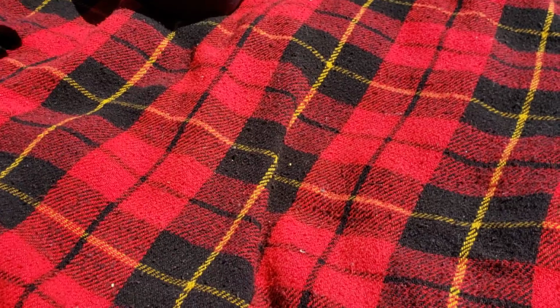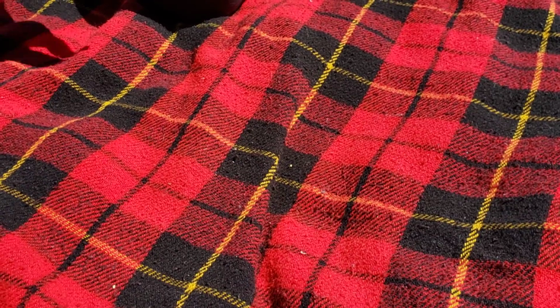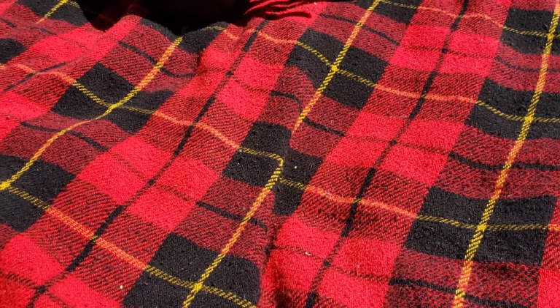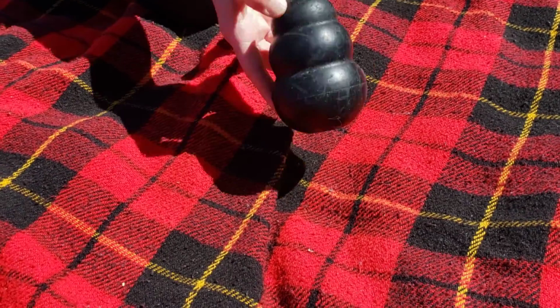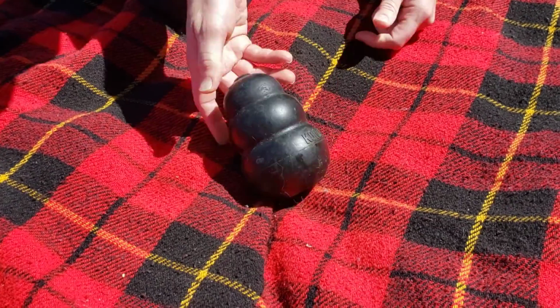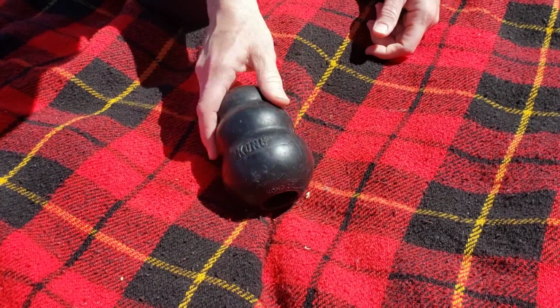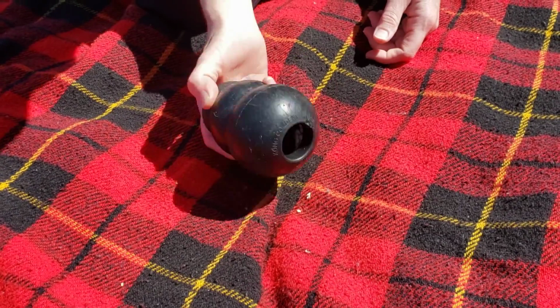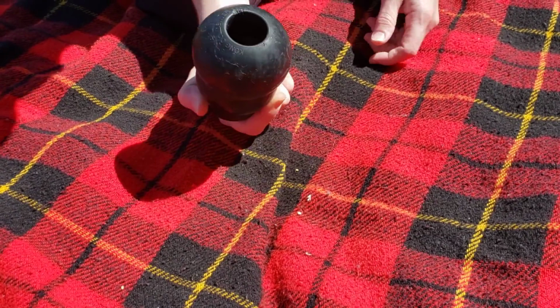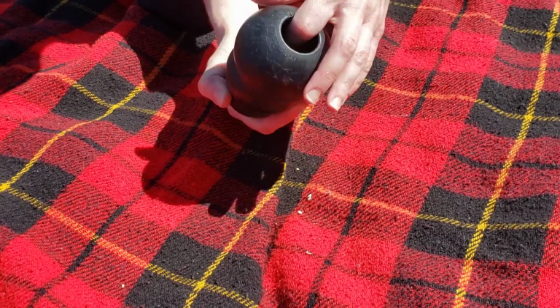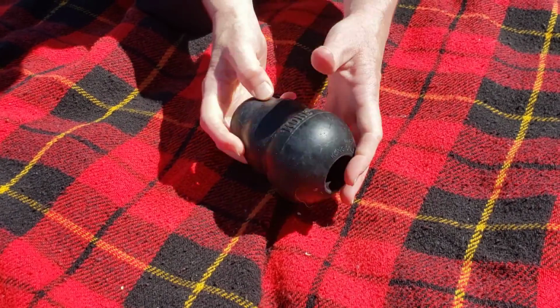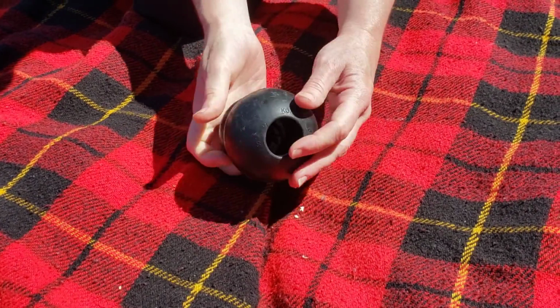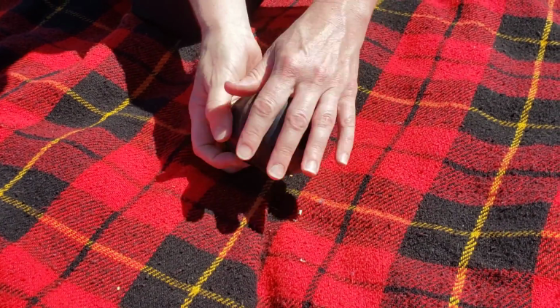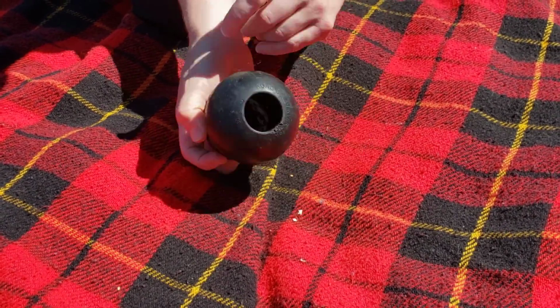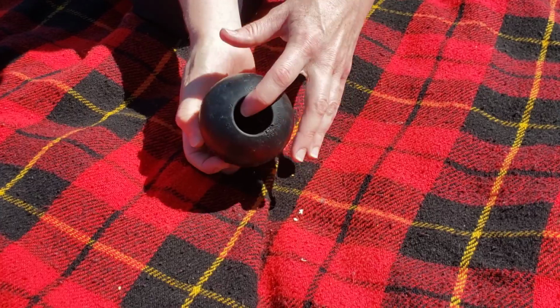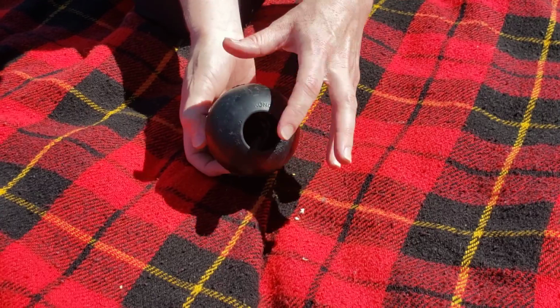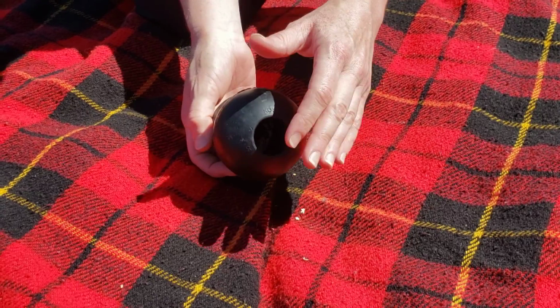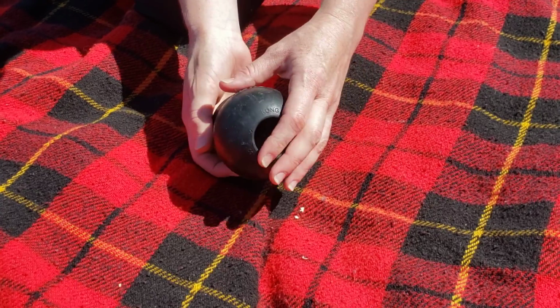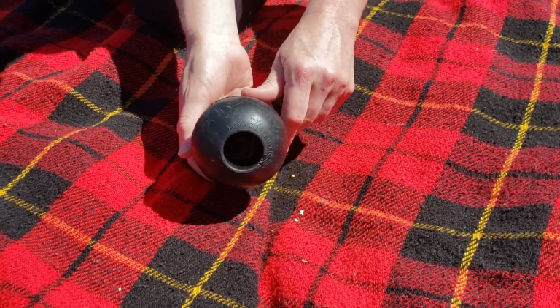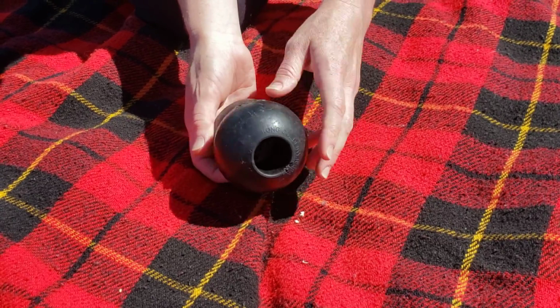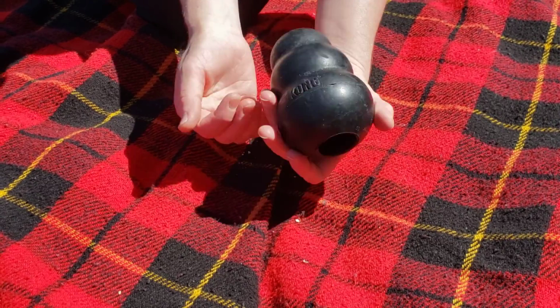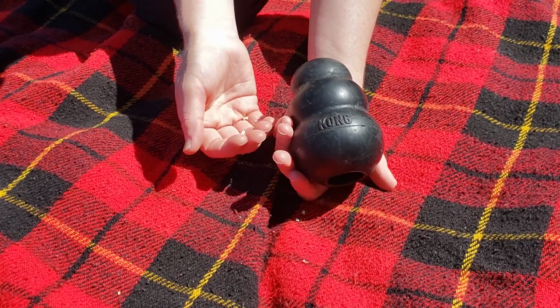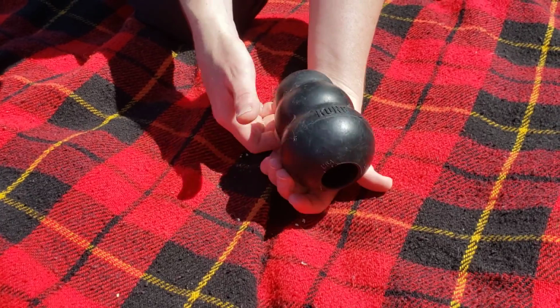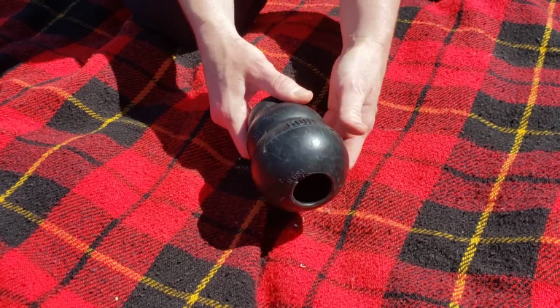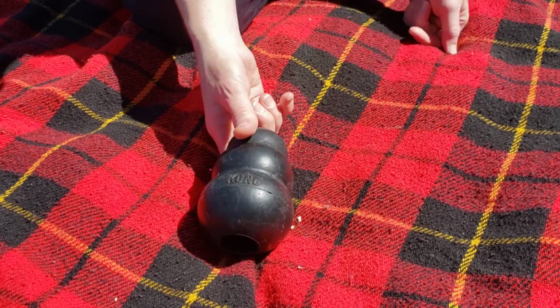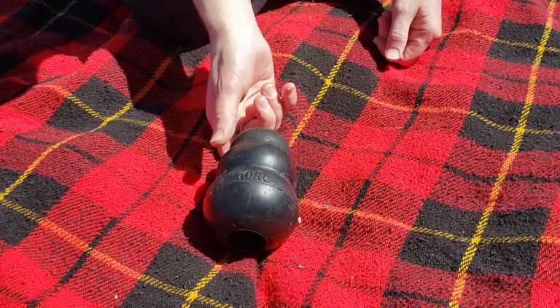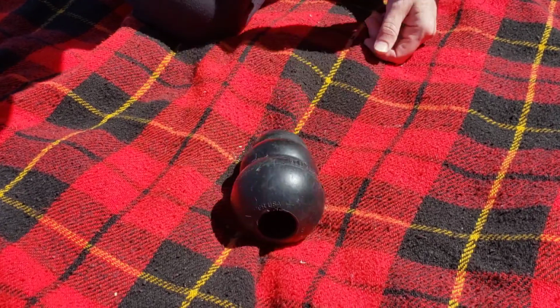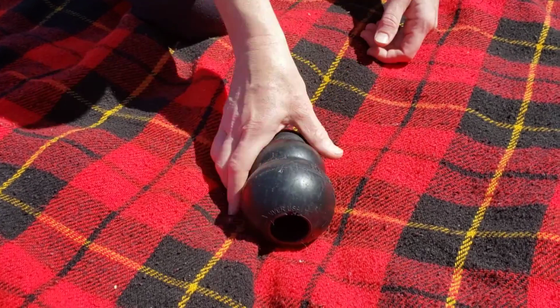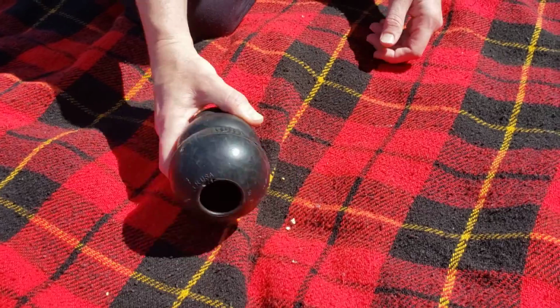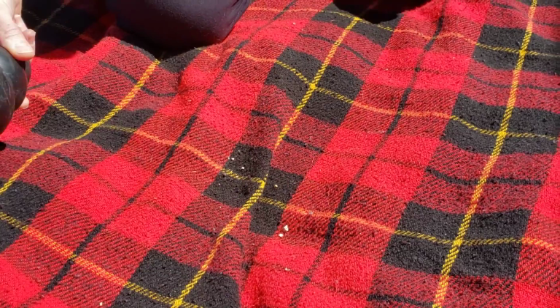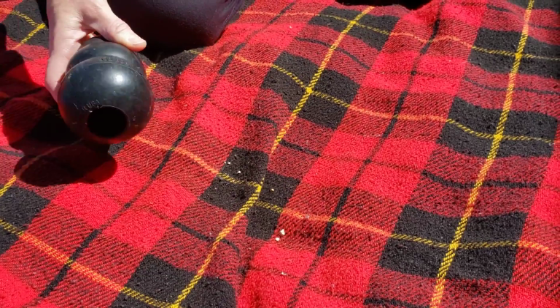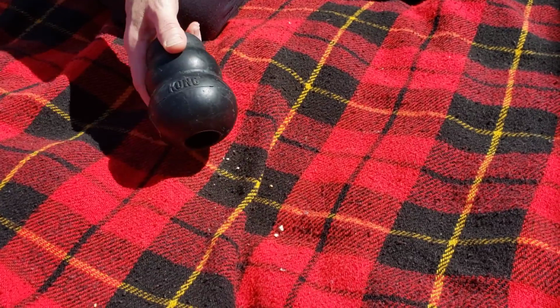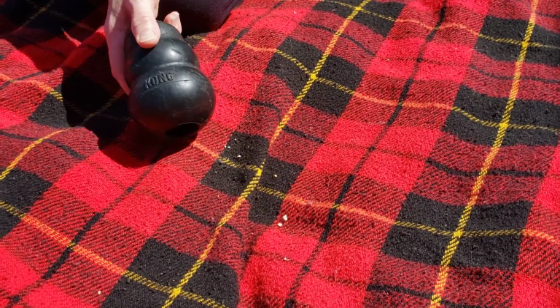Then you have your traditional Kong. You can fill it with peanut butter or softened wet kibble, freeze it, and then let them play with it as it's de-thawing. You can do pretty much anything with these.